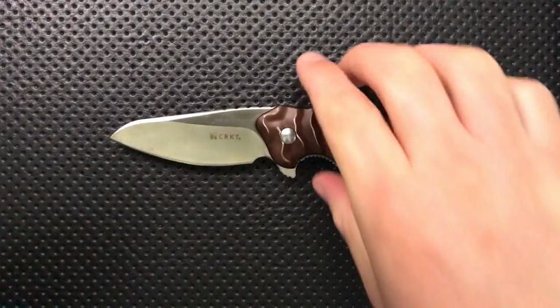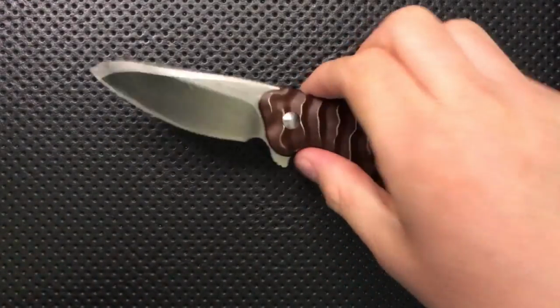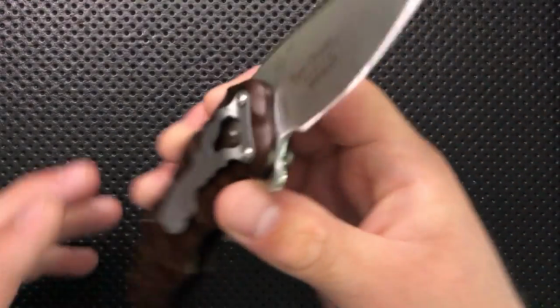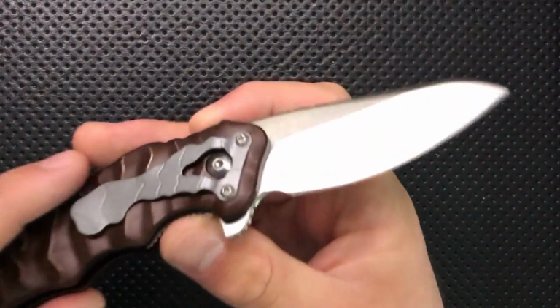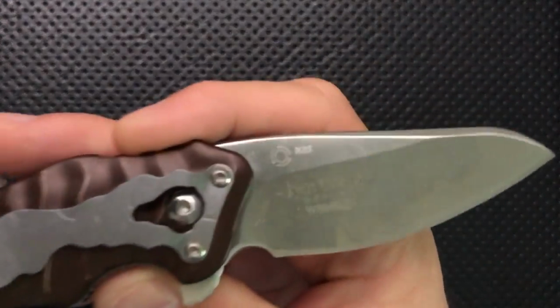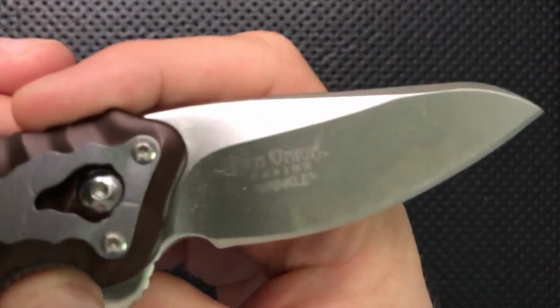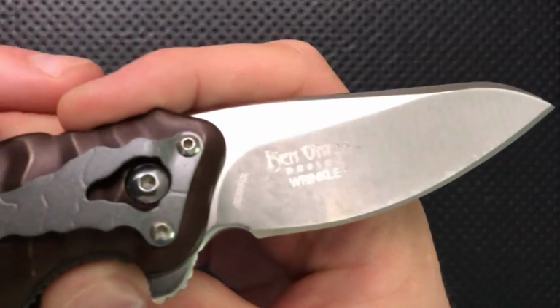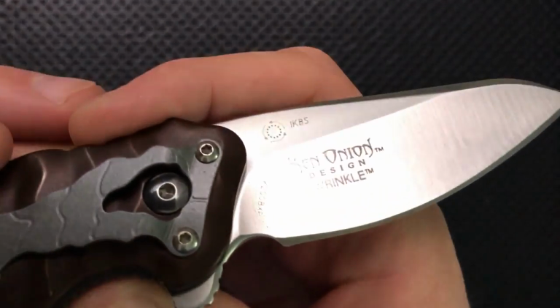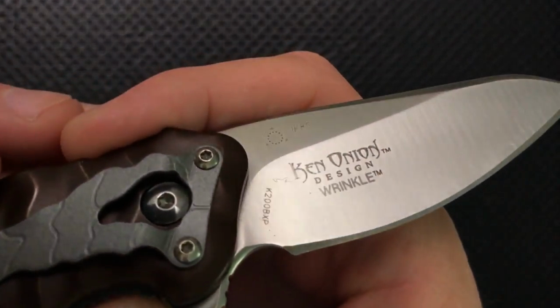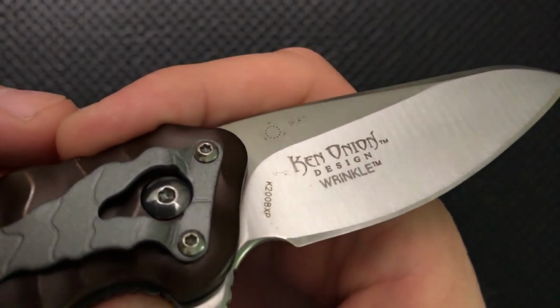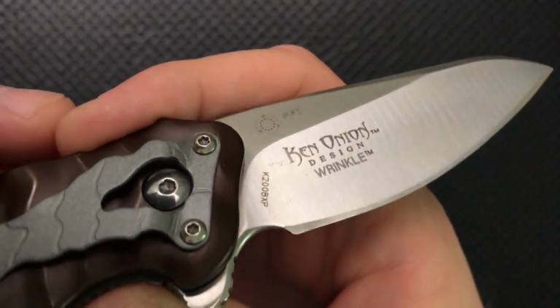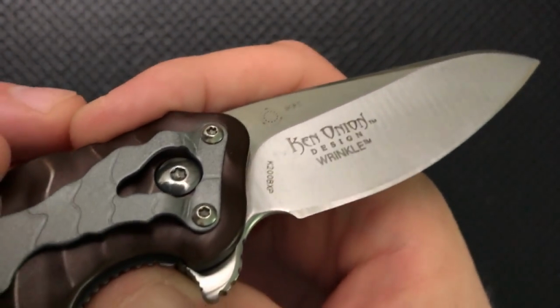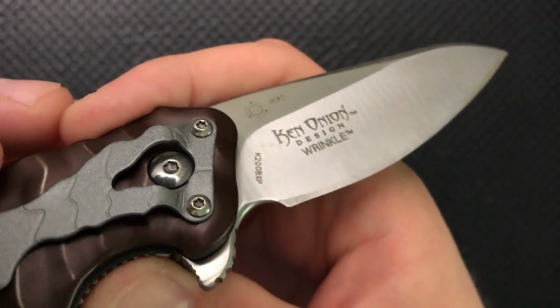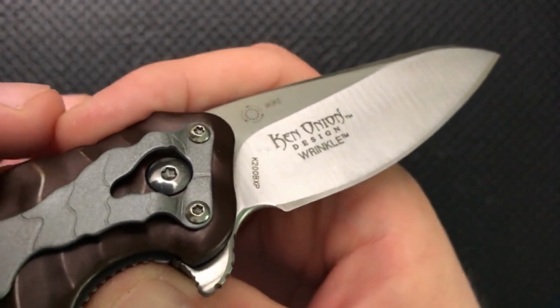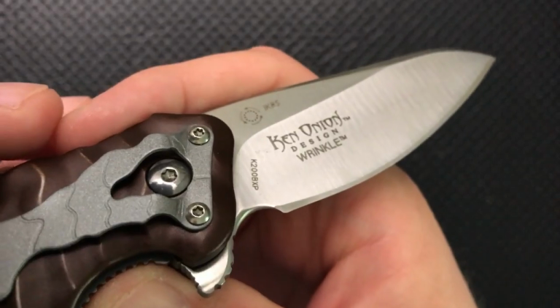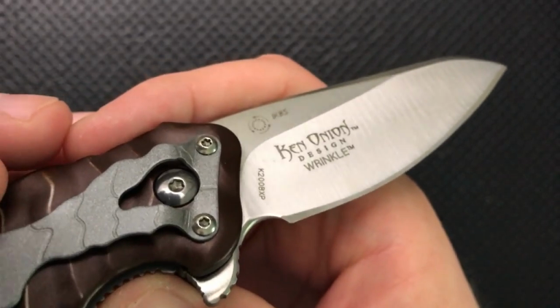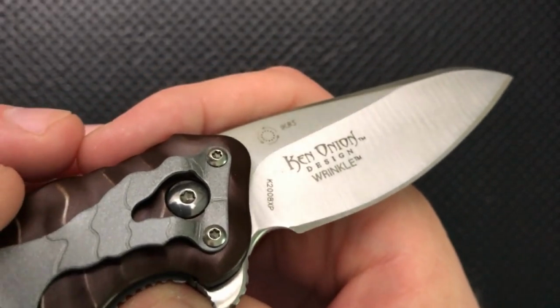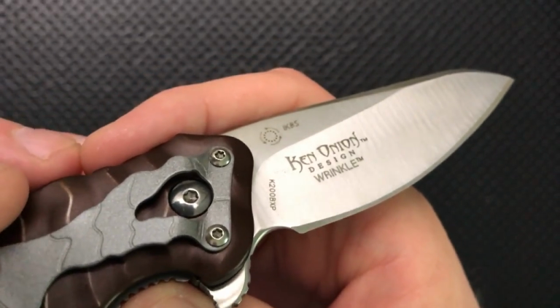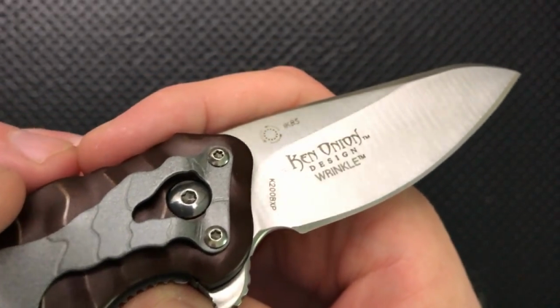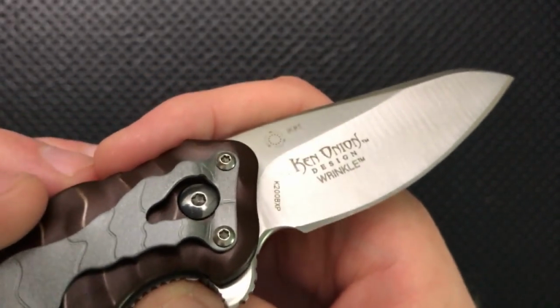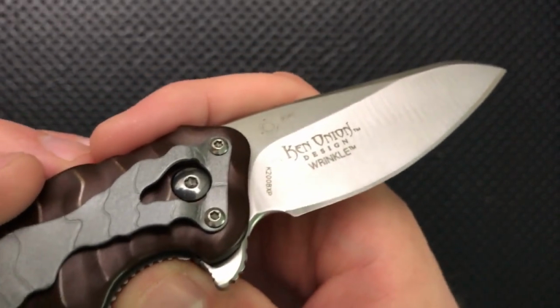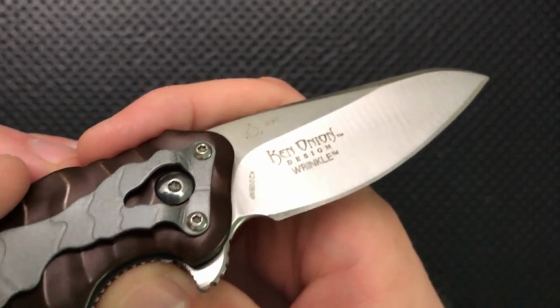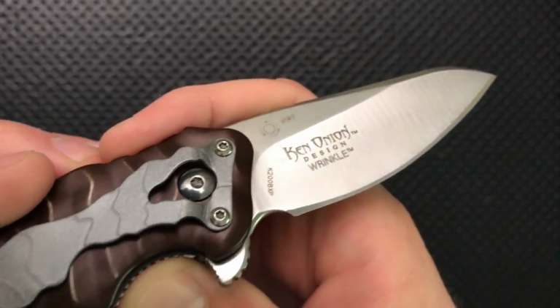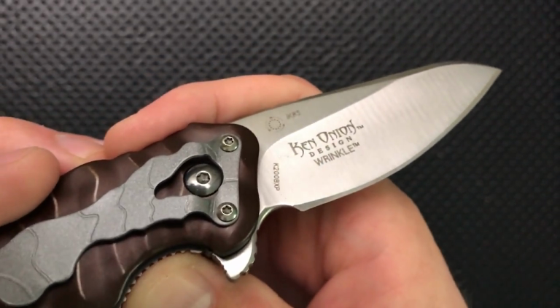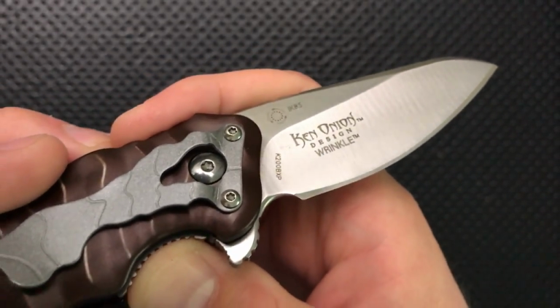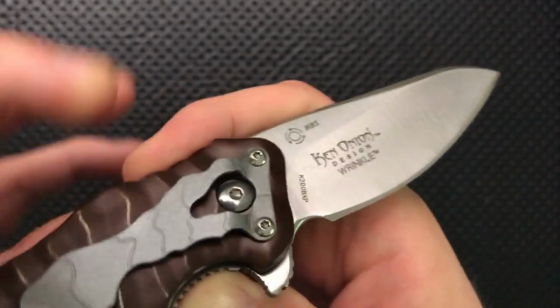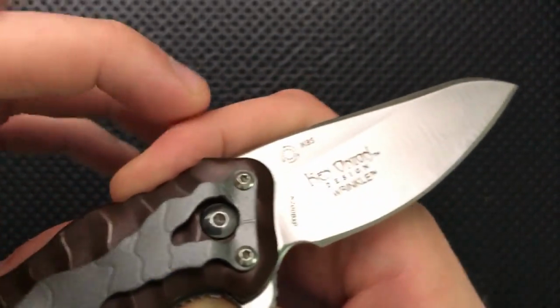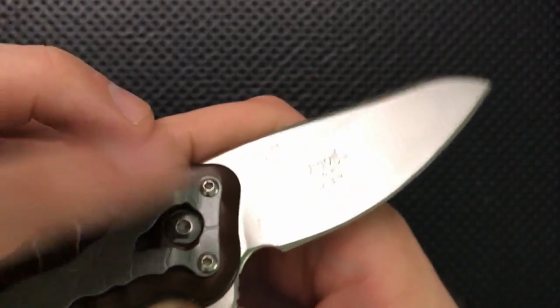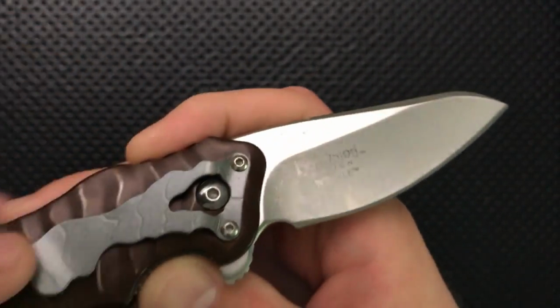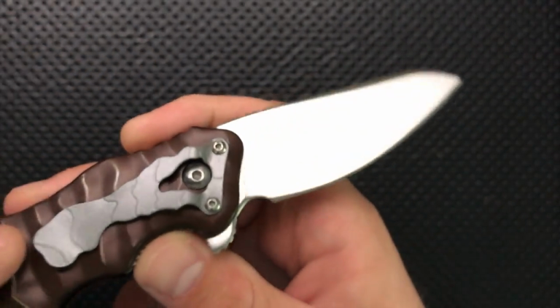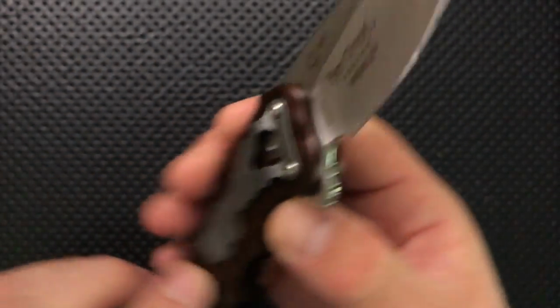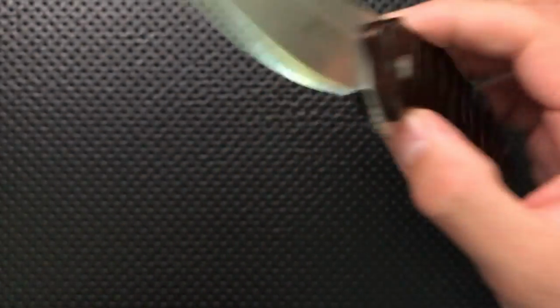This is a Ken Onion design. Ken Onion is a really well-known and well-respected knife designer with quite the sense of humor, and this is indeed one of his things.